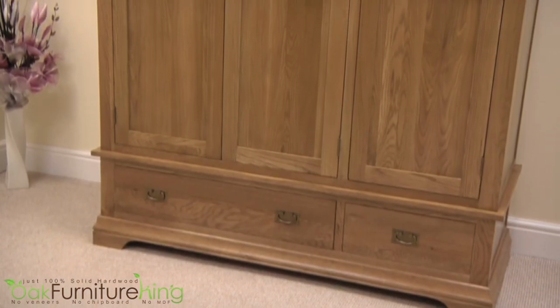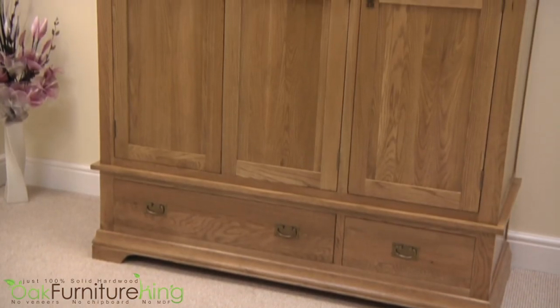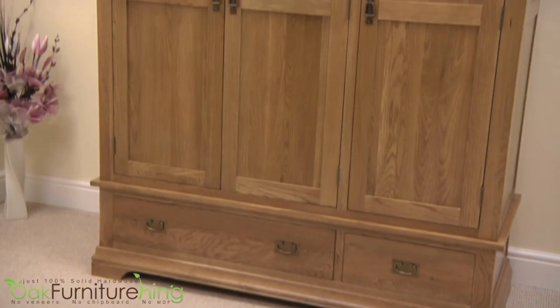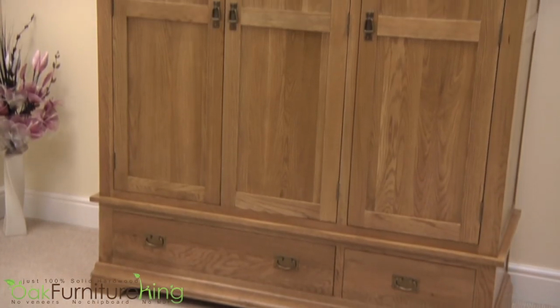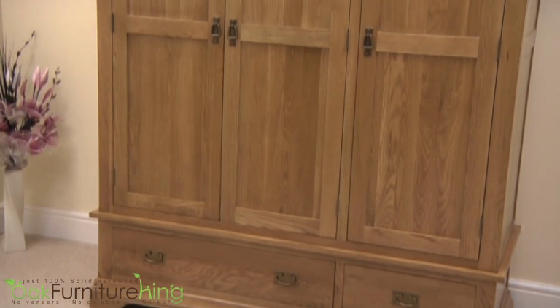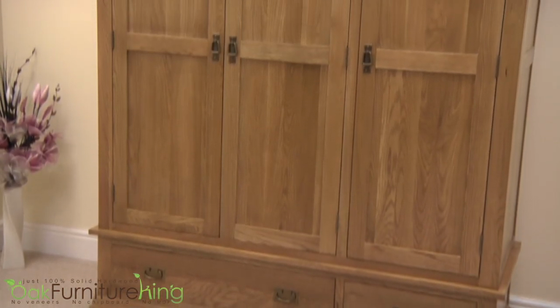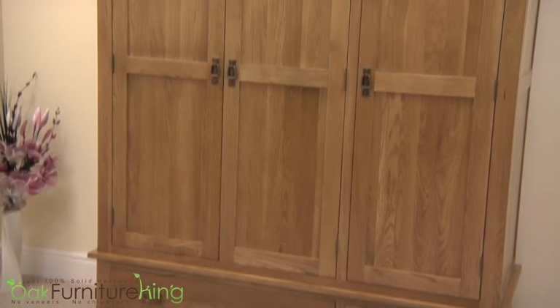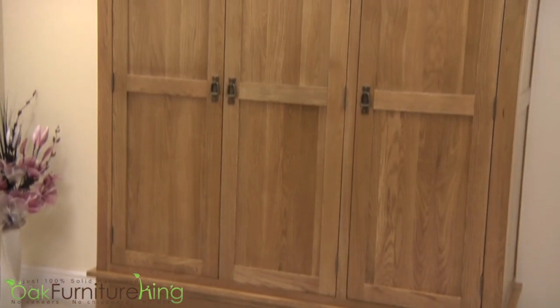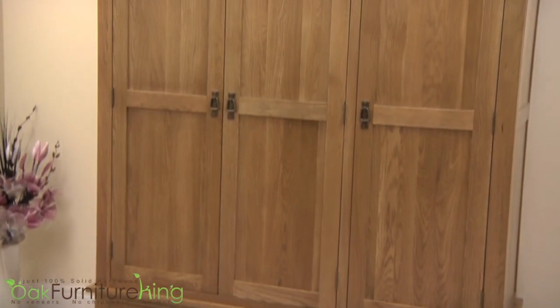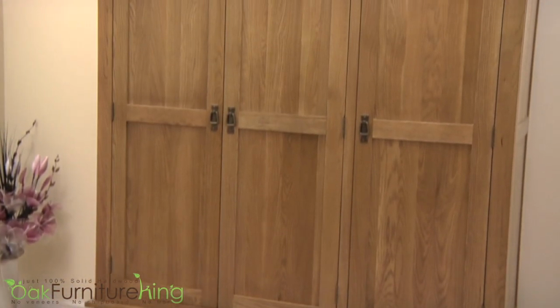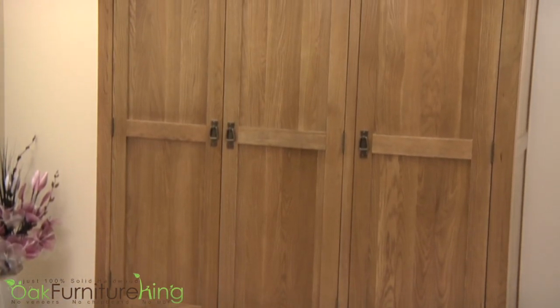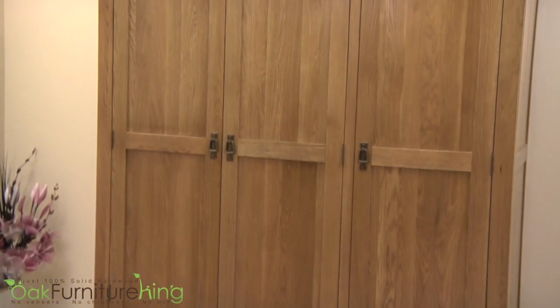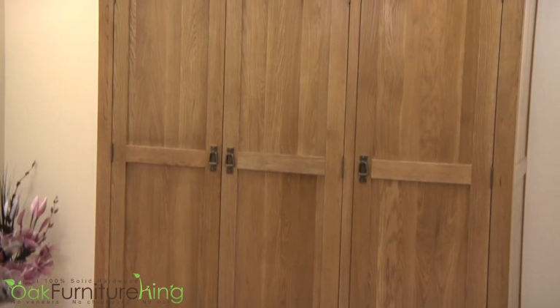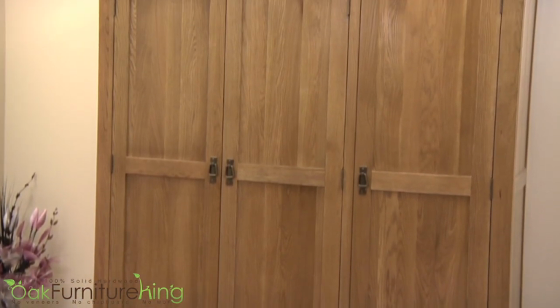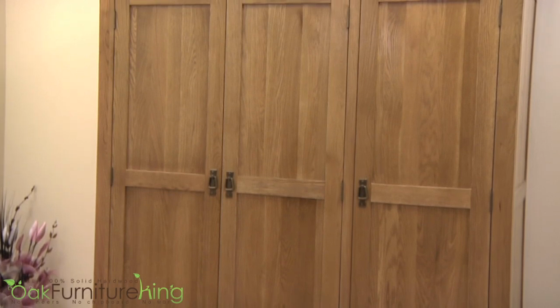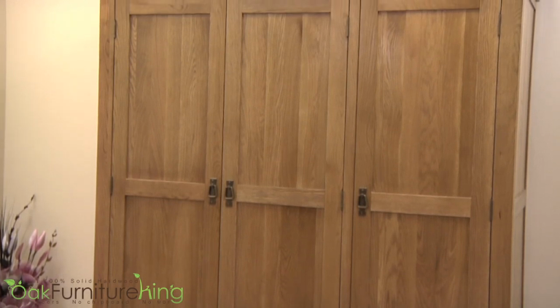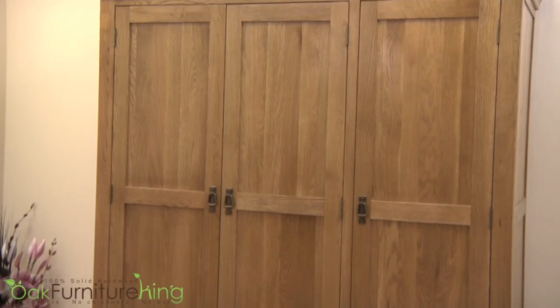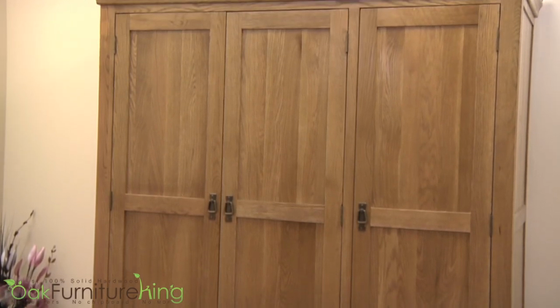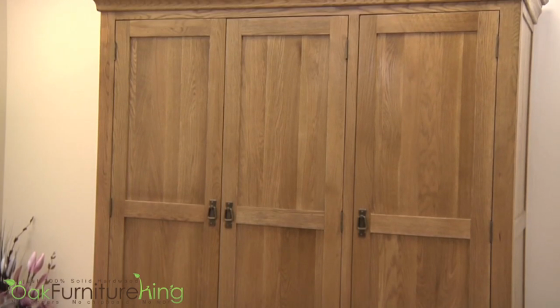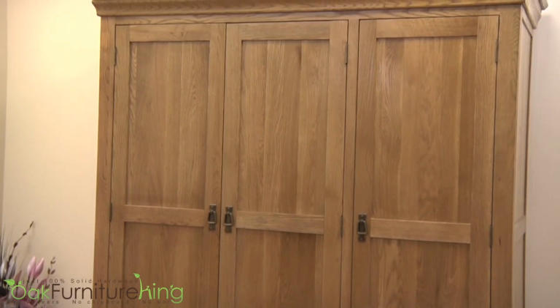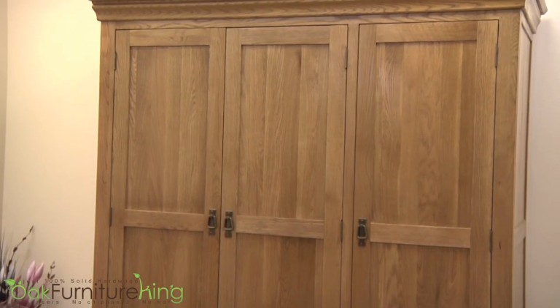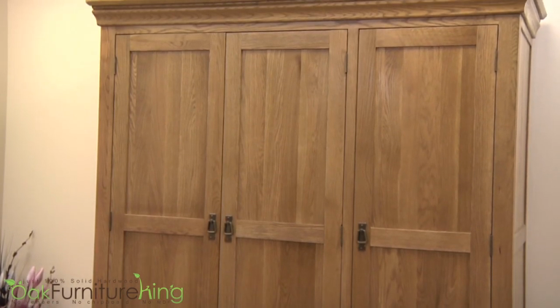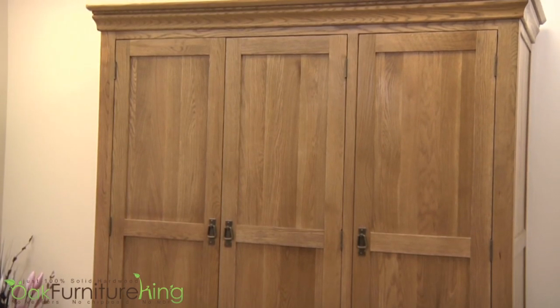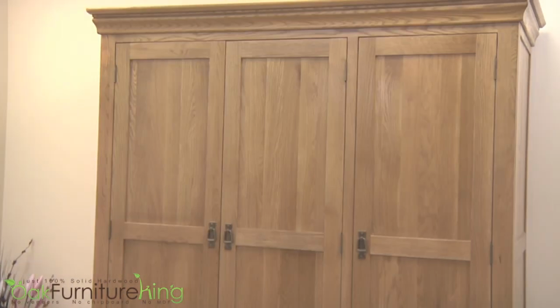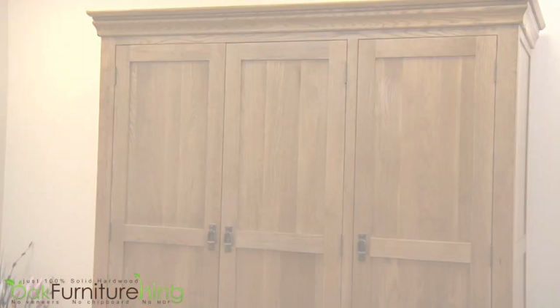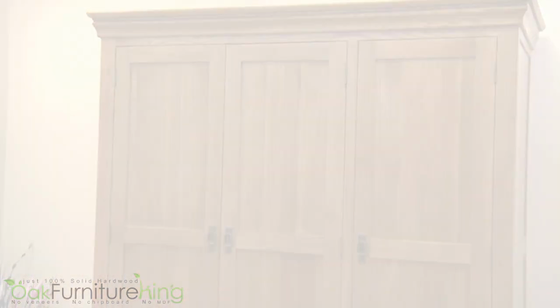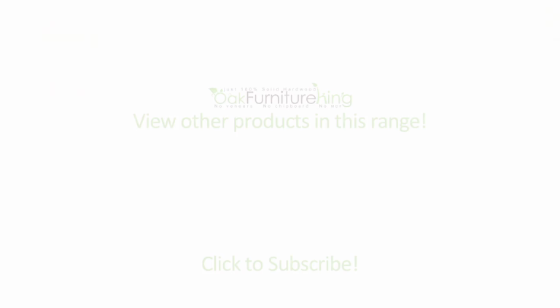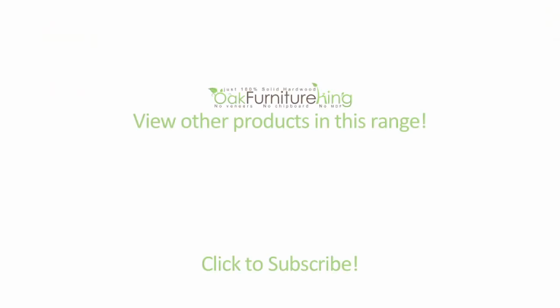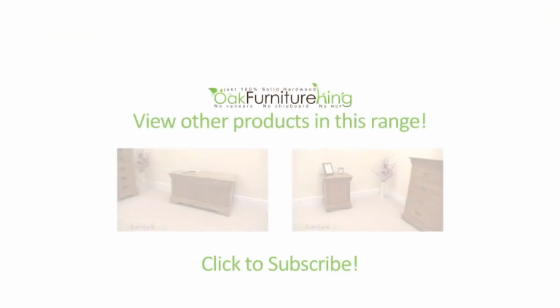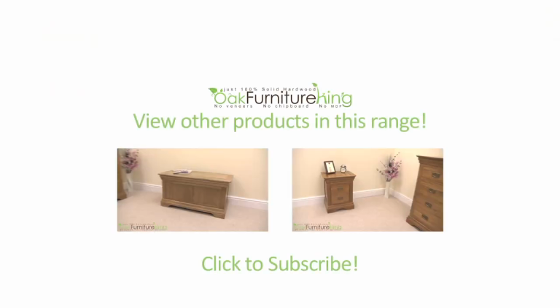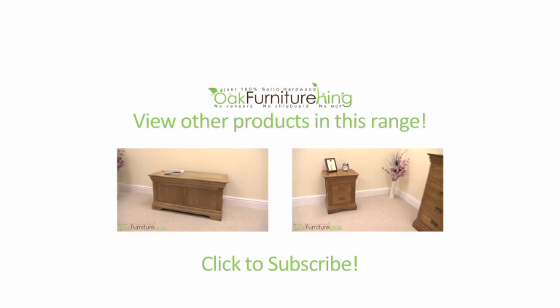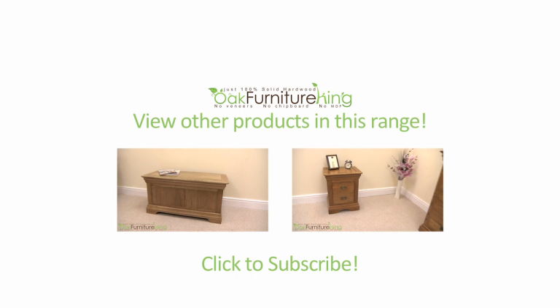The French Chateau Rustic Solid Oak Triple Wardrobe is a grand addition to any décor. Explore the entire collection at Oak Furniture King today.